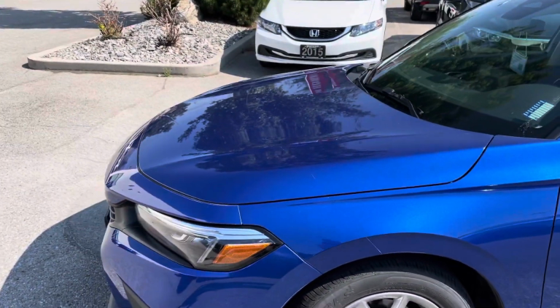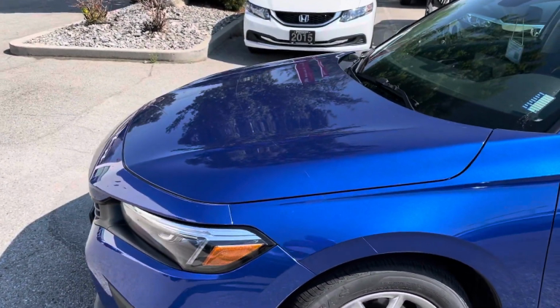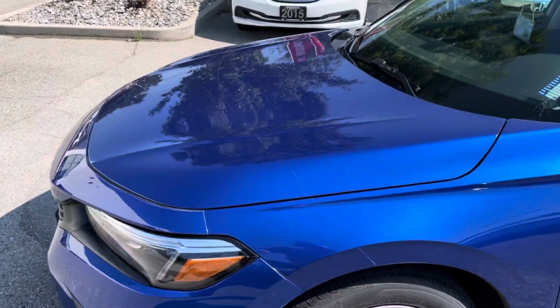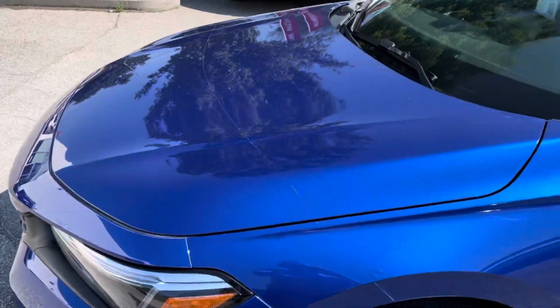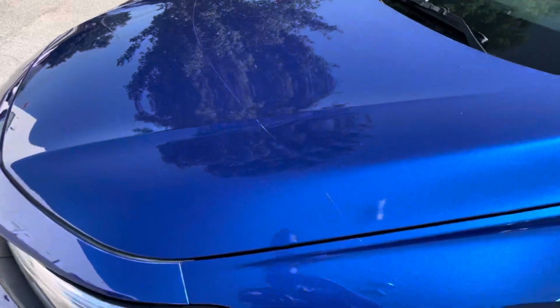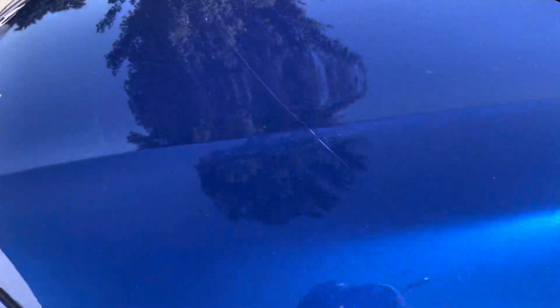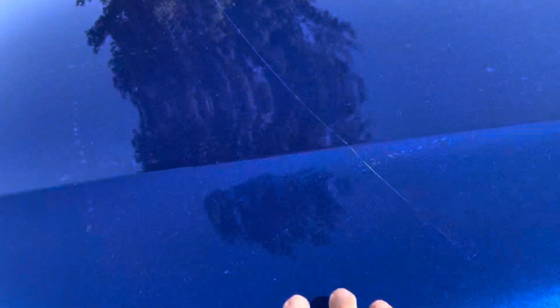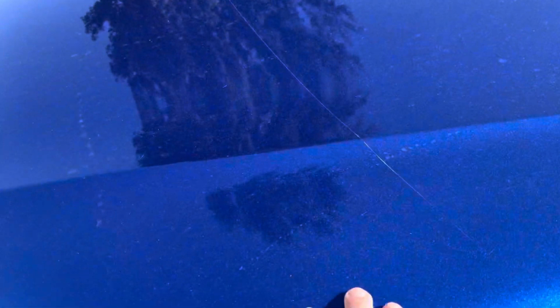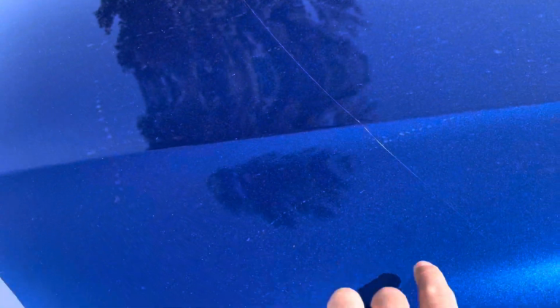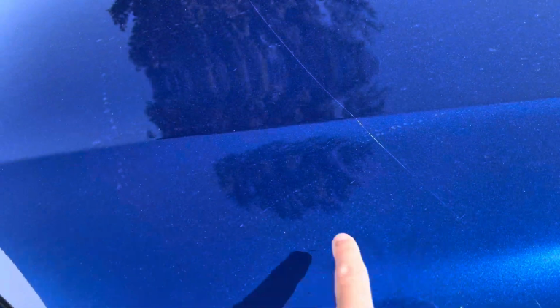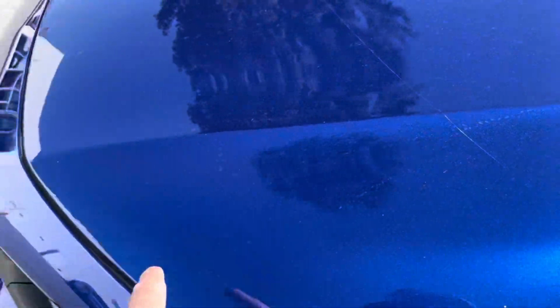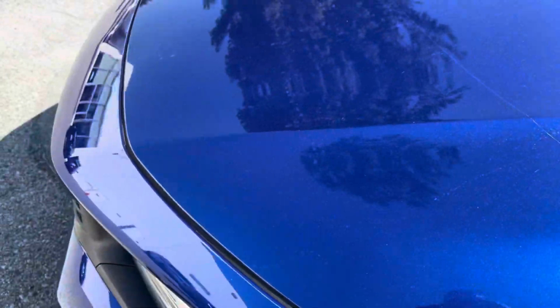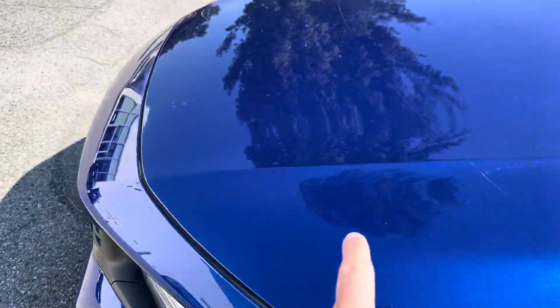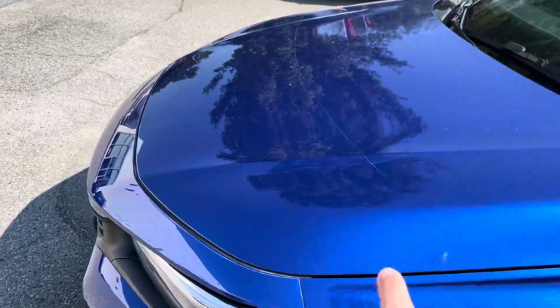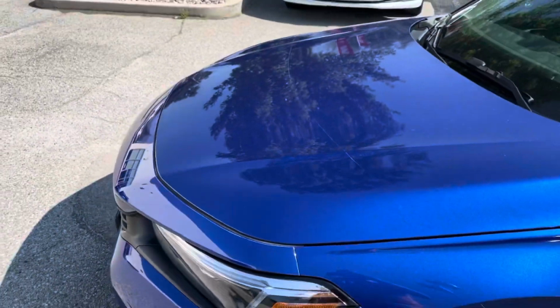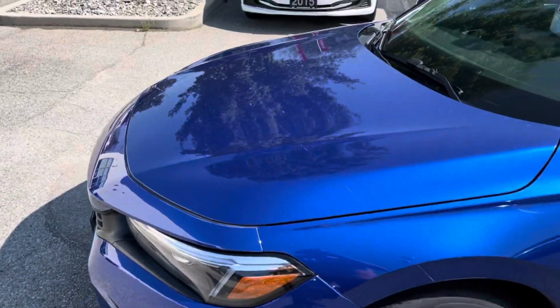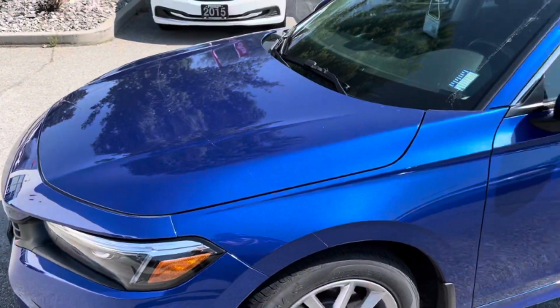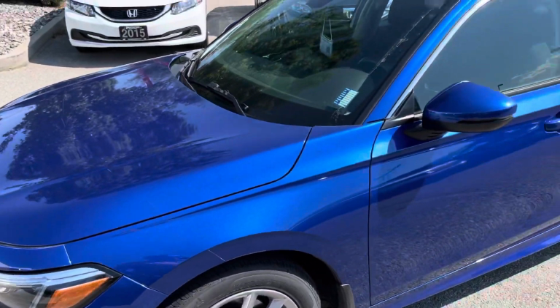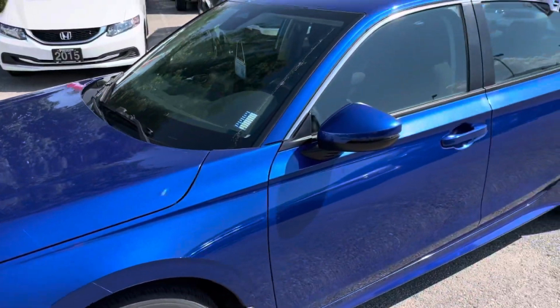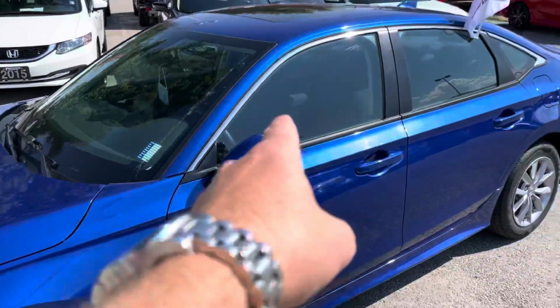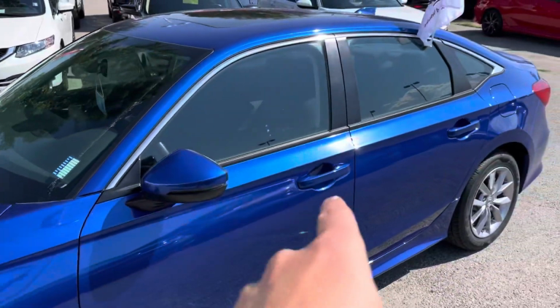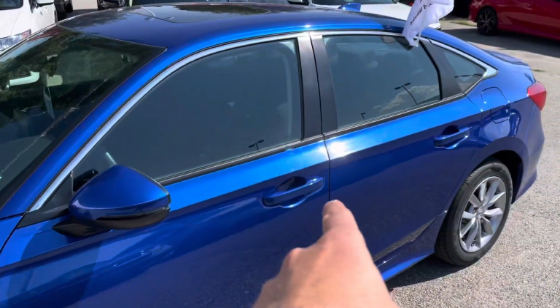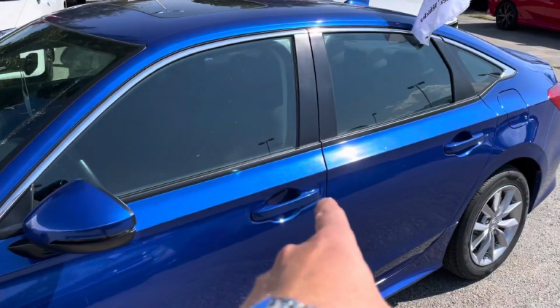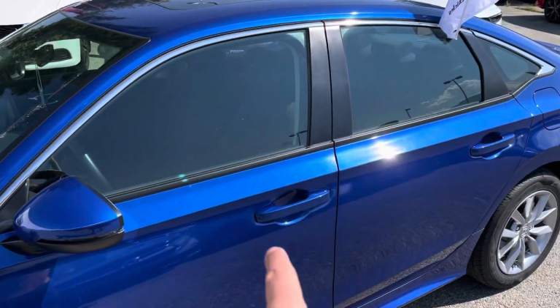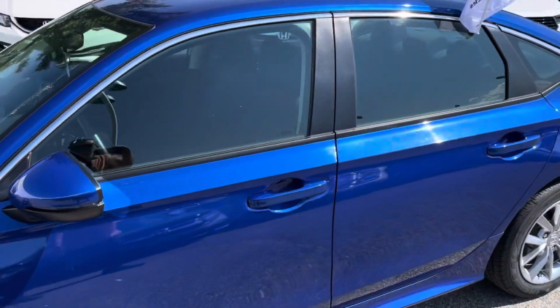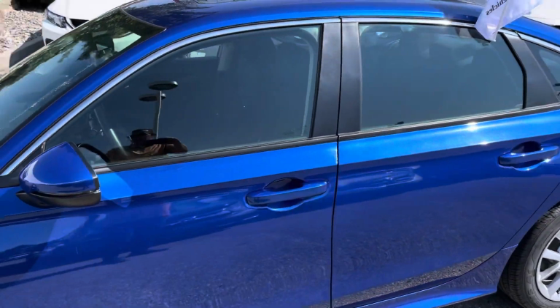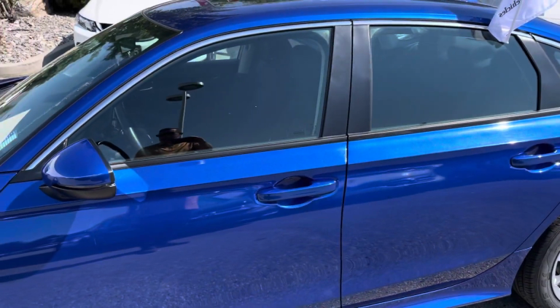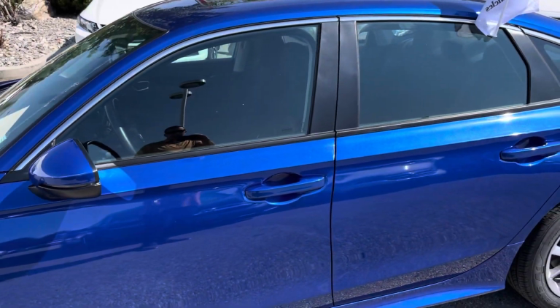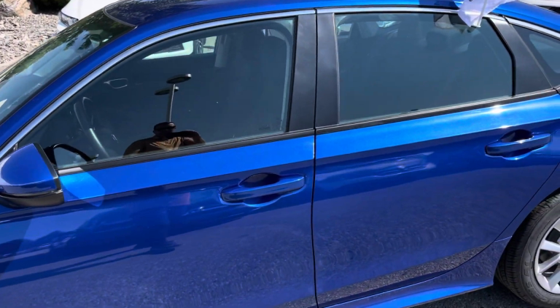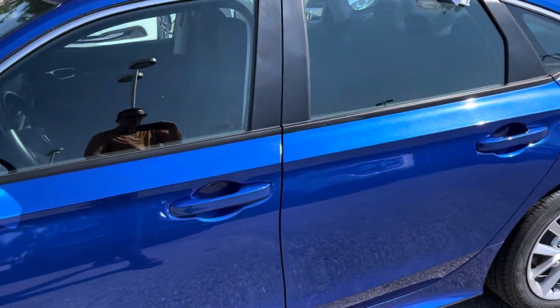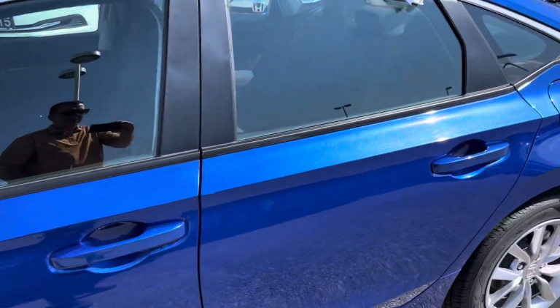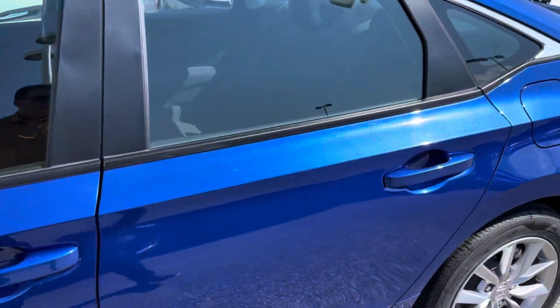This vehicle also has 3M protection film on it. That's the protection that covers the front of the hood, the mirrors and the door cups. It protects against rock chips and whatnot.